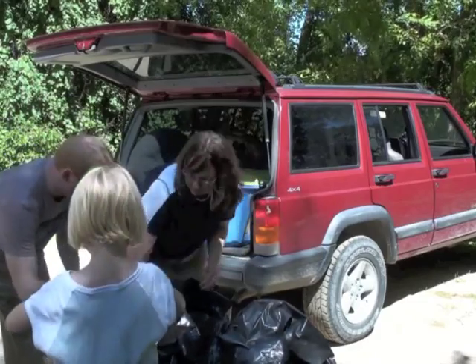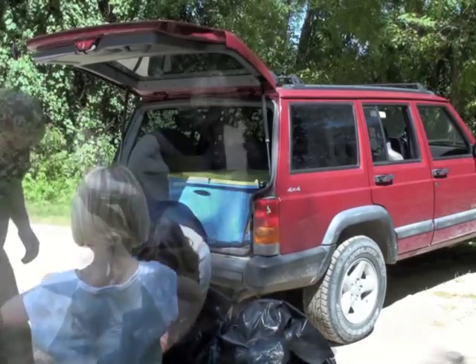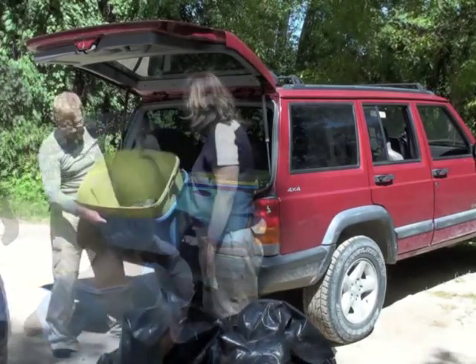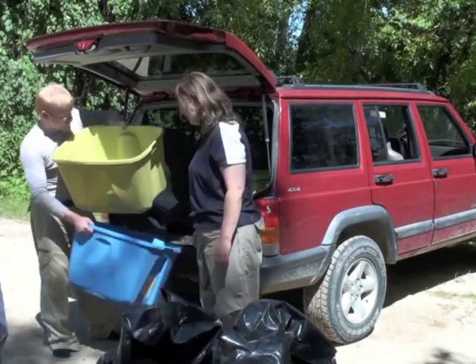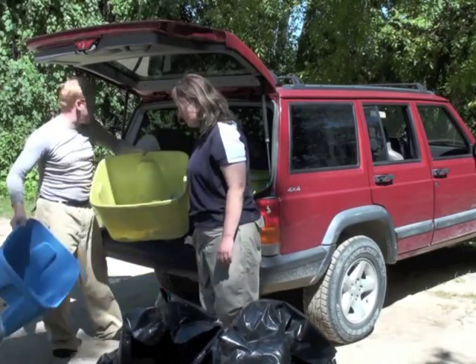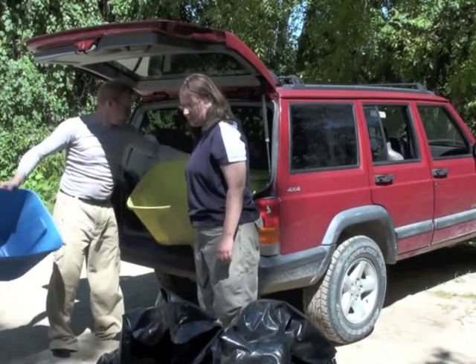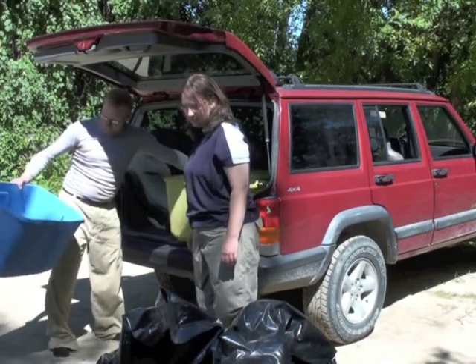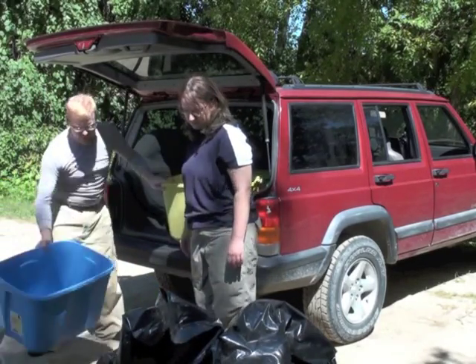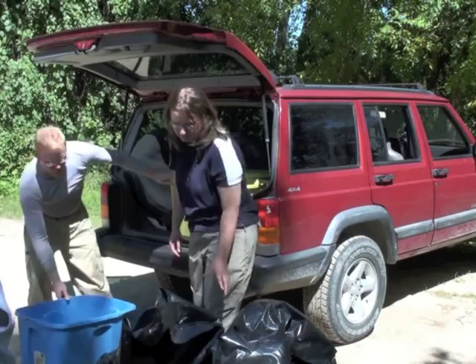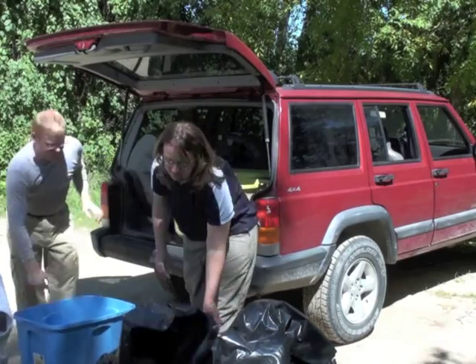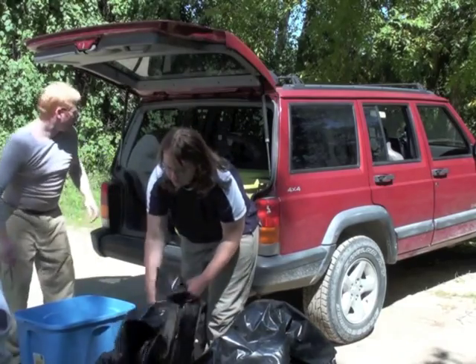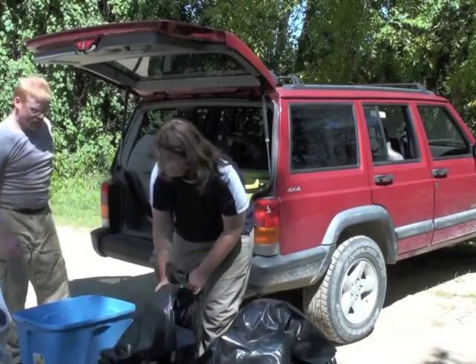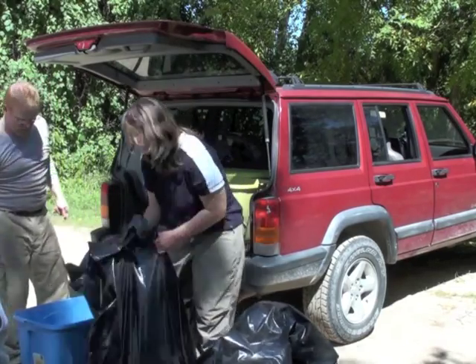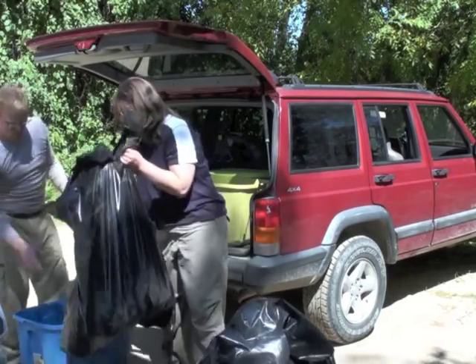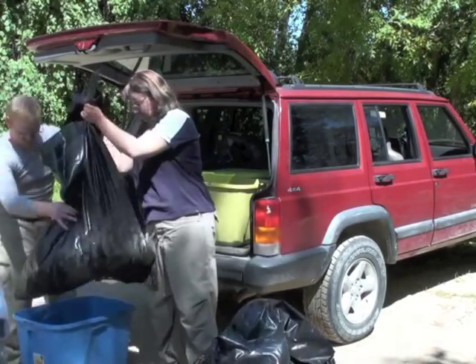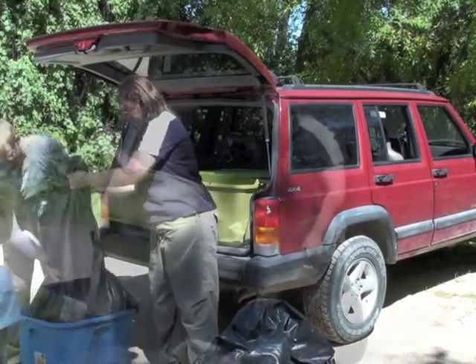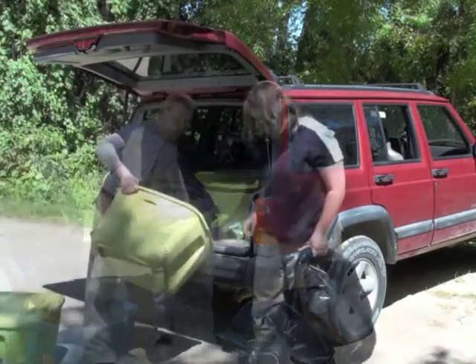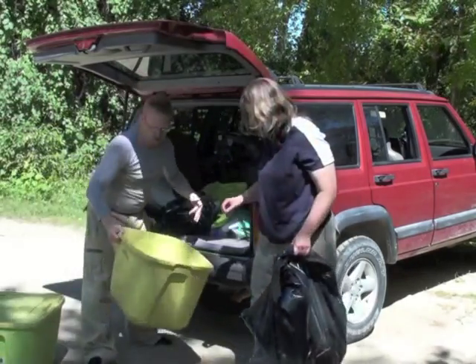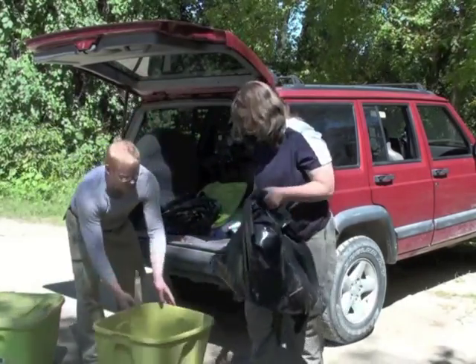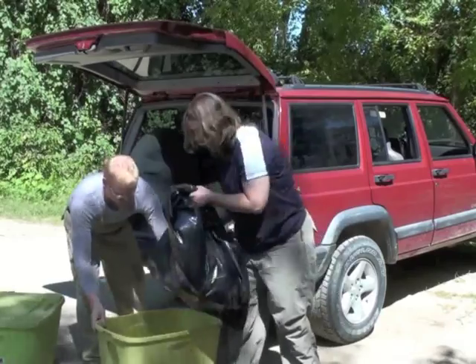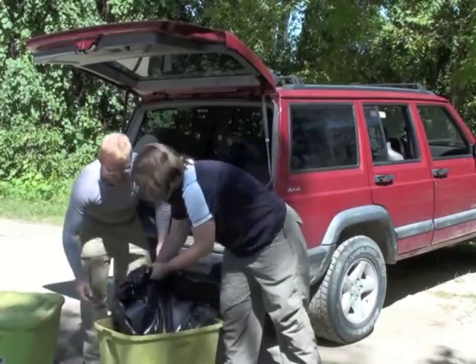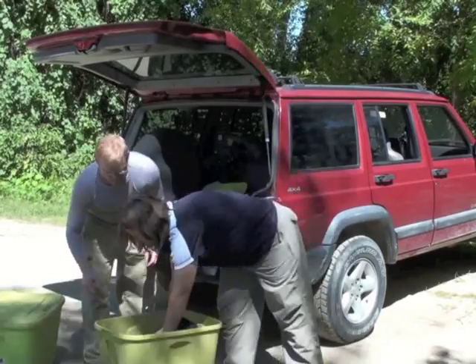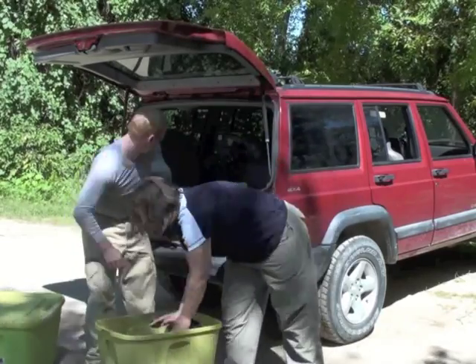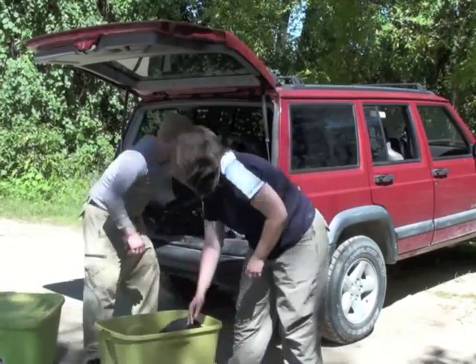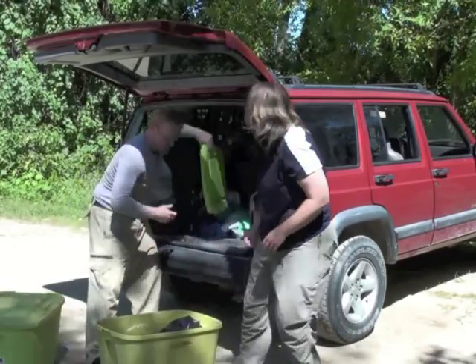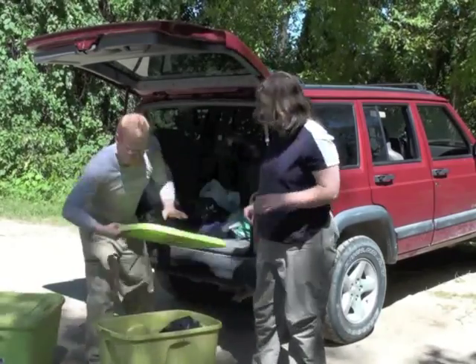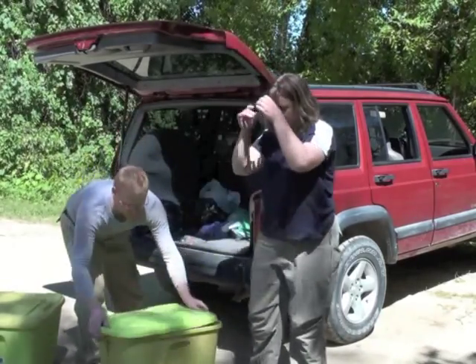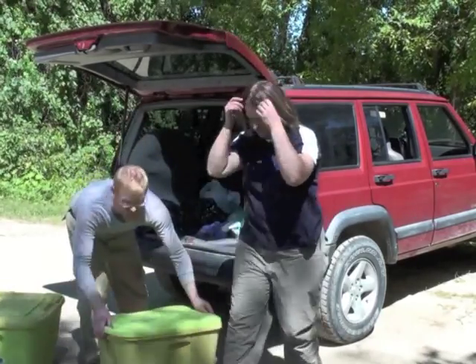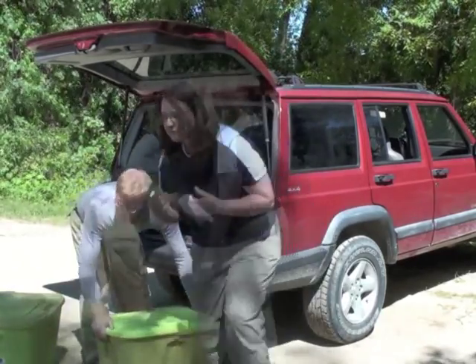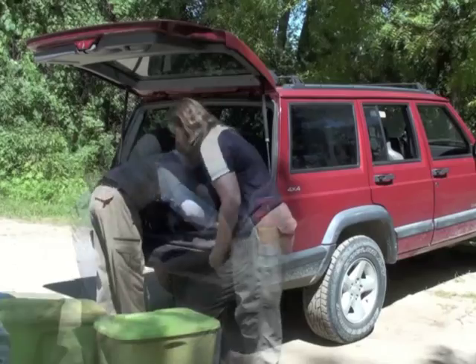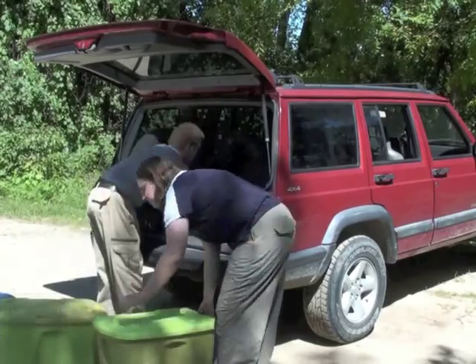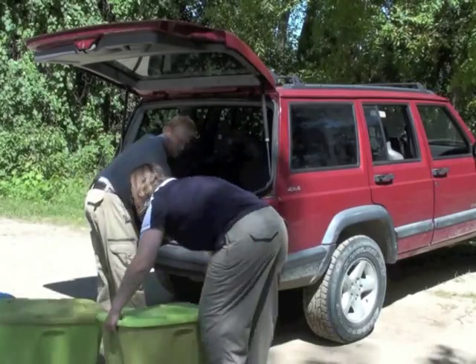Next step is we need to get those trash bags into these tubs and then get lids on them. Put it down this side. Let's get a lid on it. Head home.